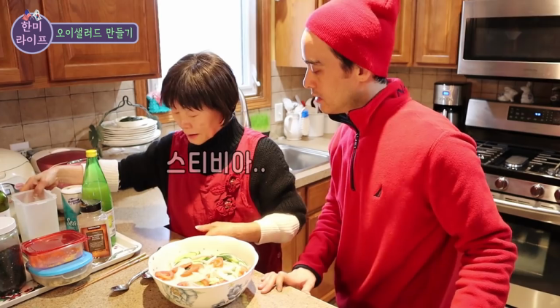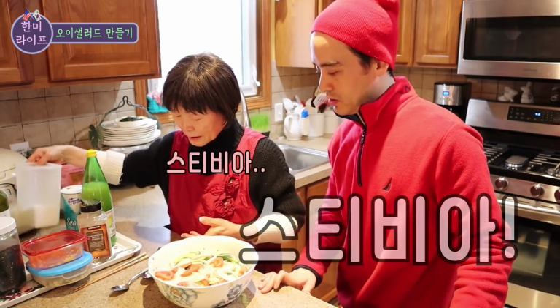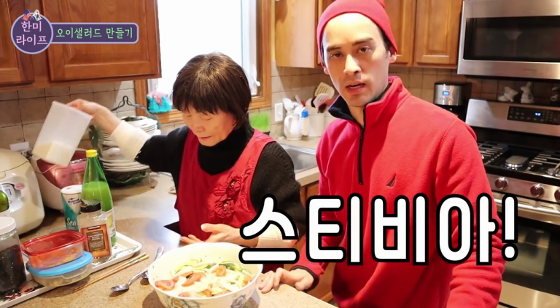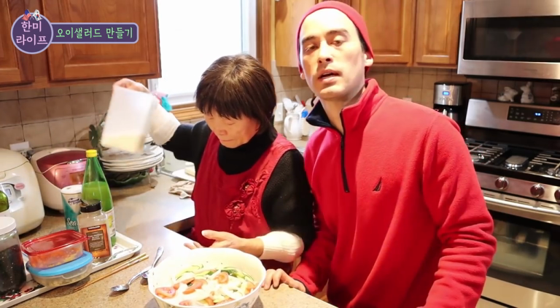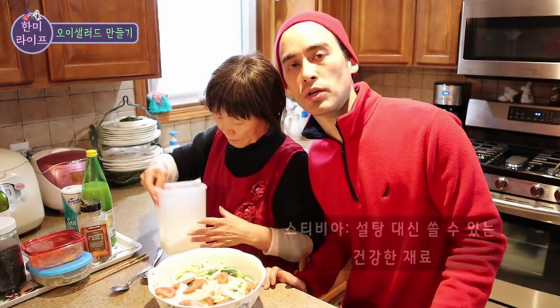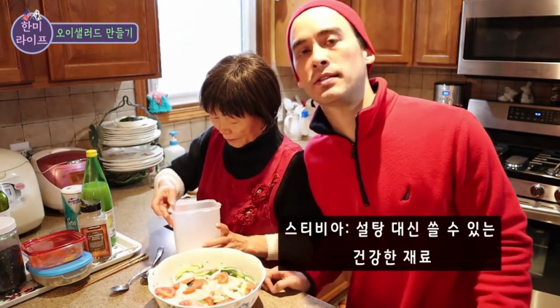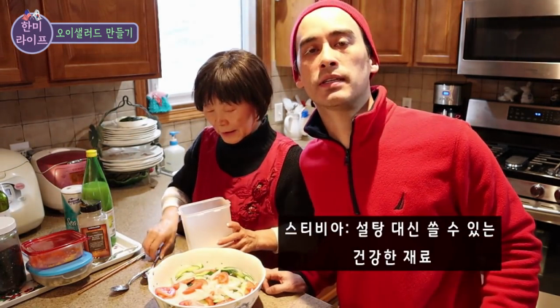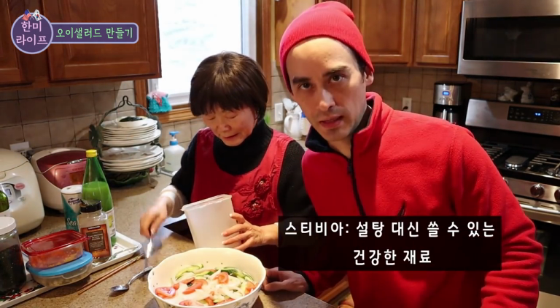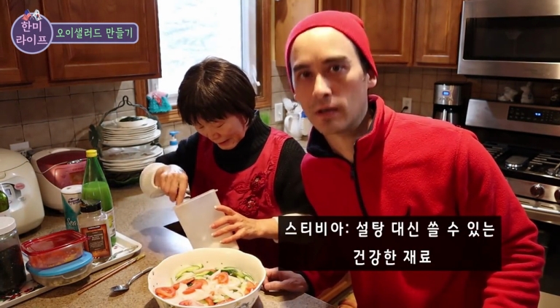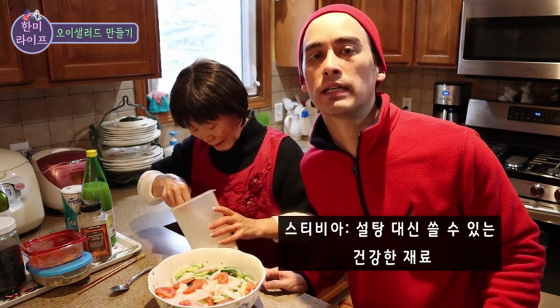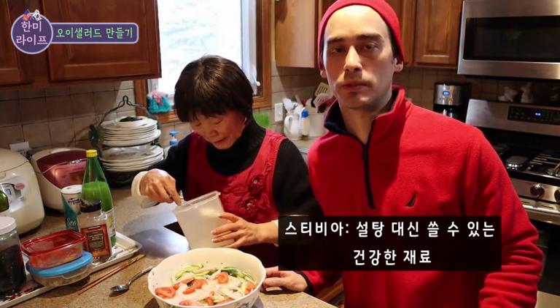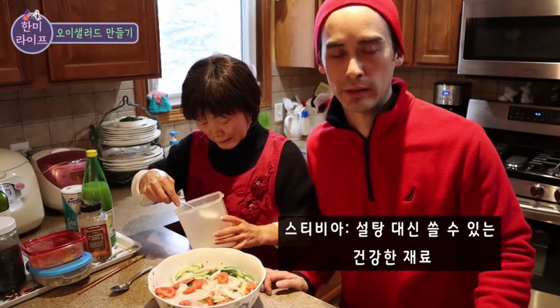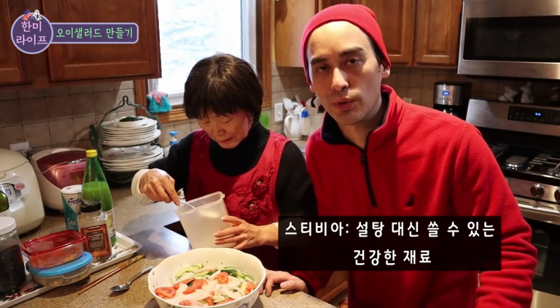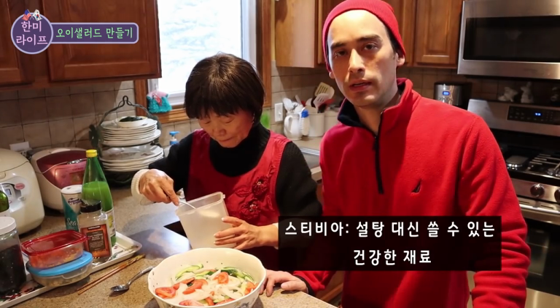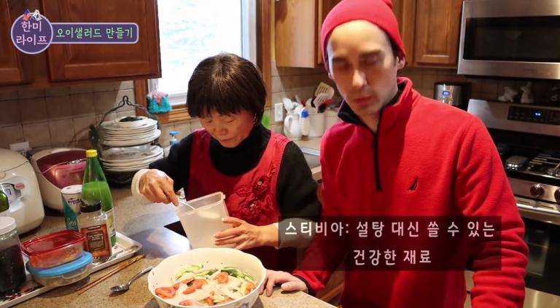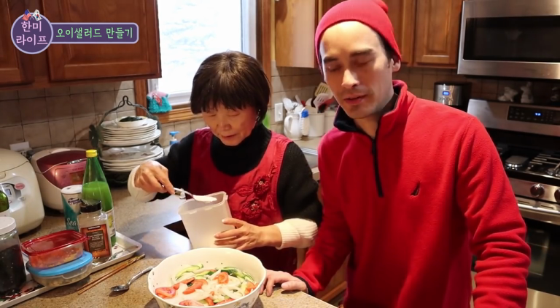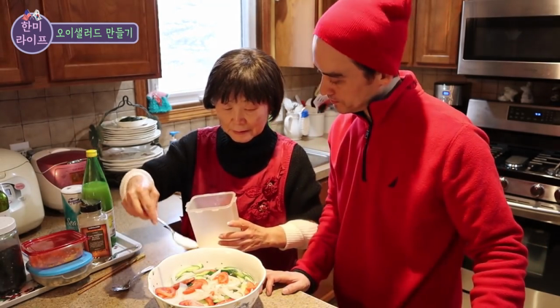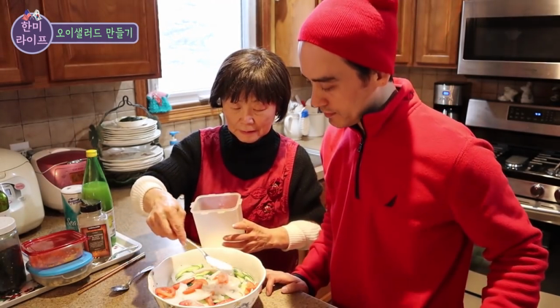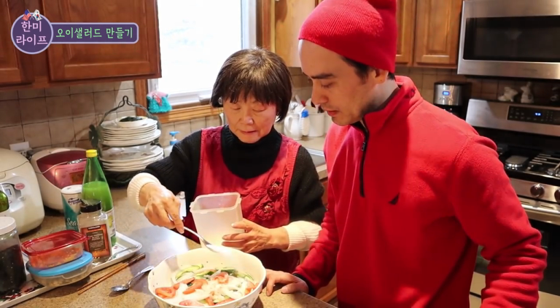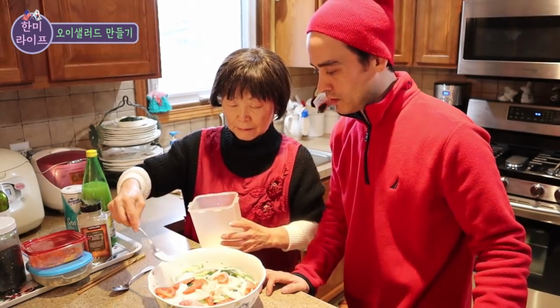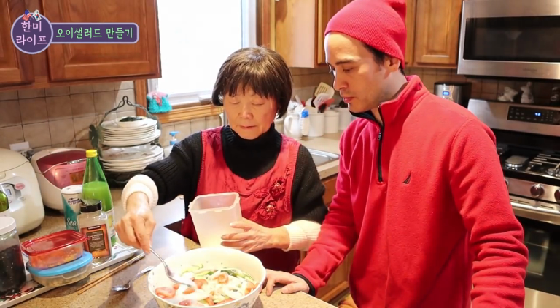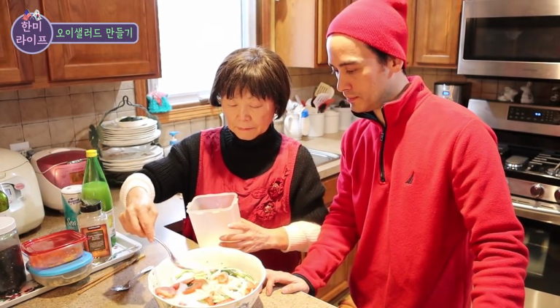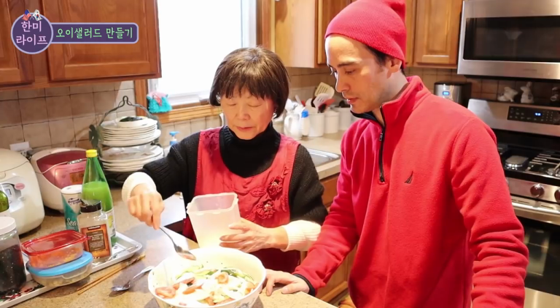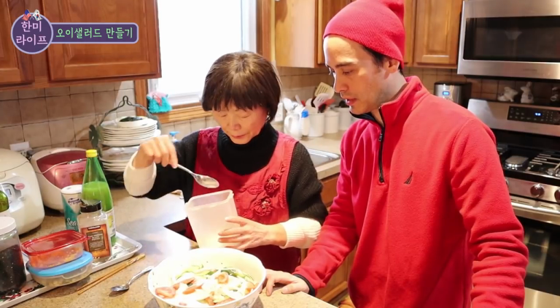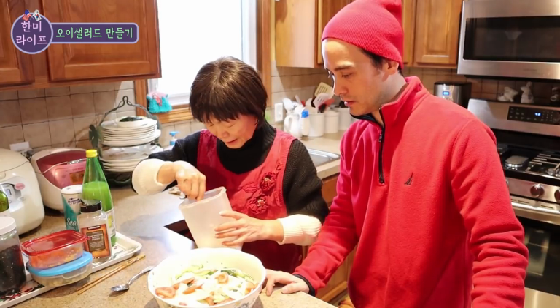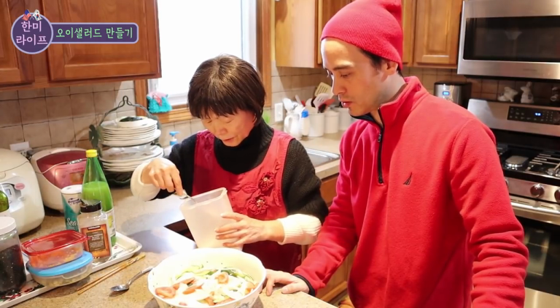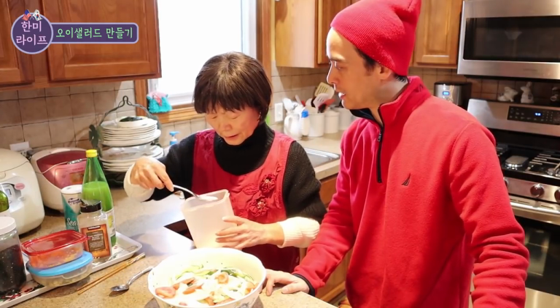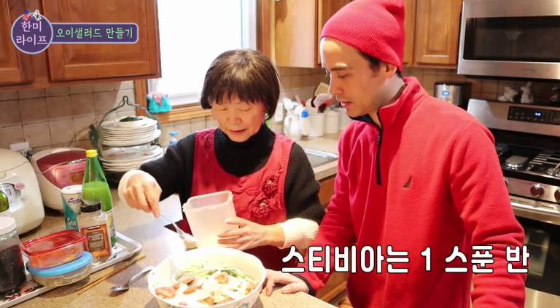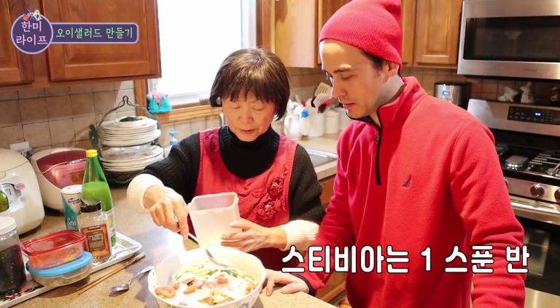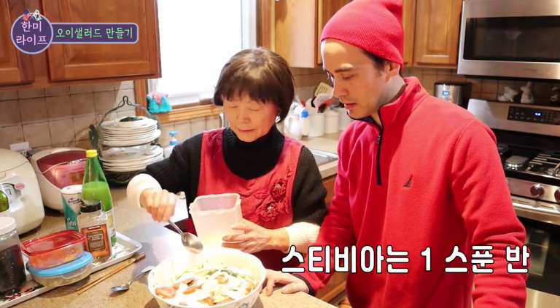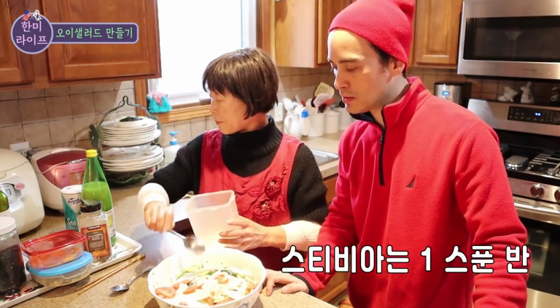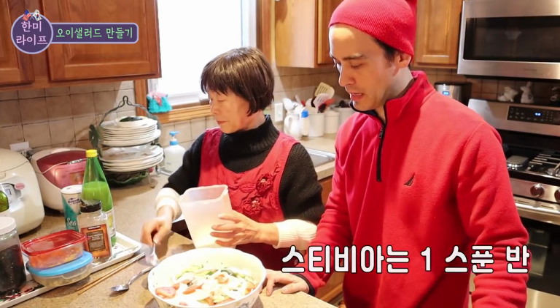Stevia! We use stevia instead of sugar — it's better for your health. So you can use it. Add one cup of stevia.